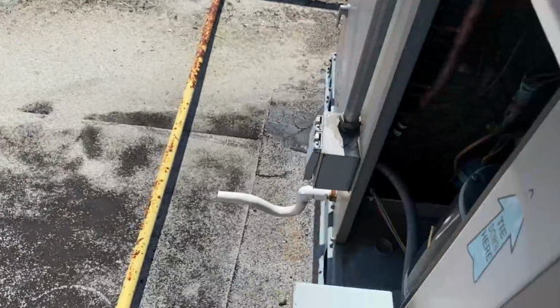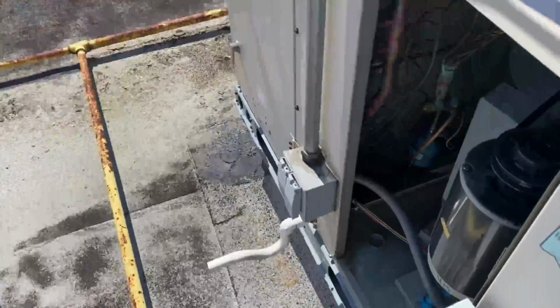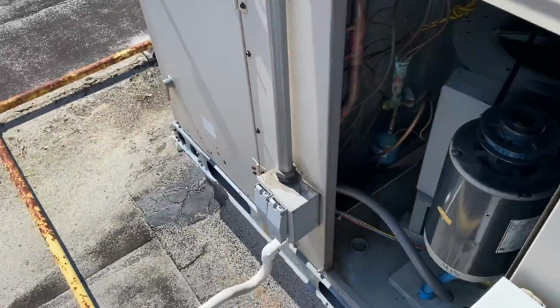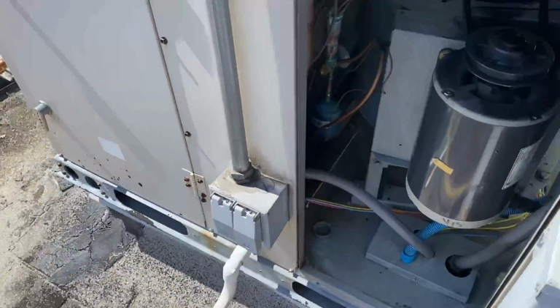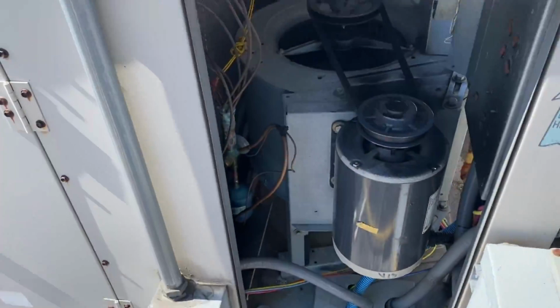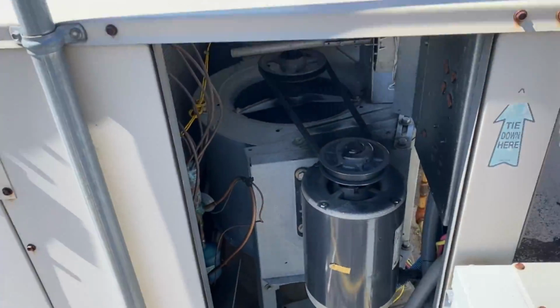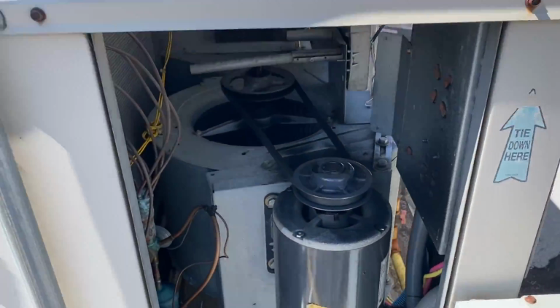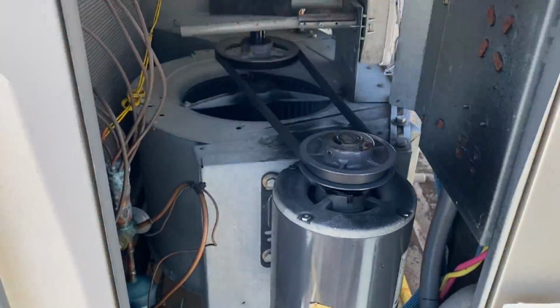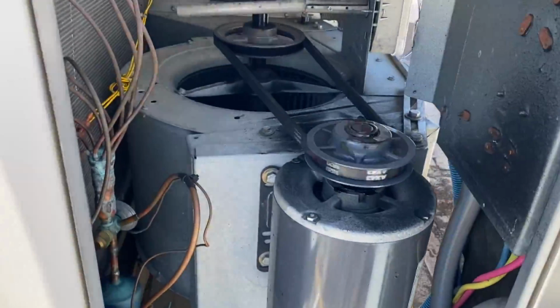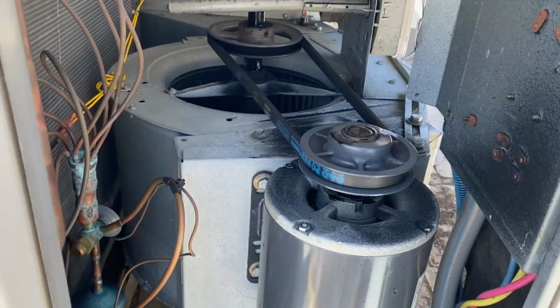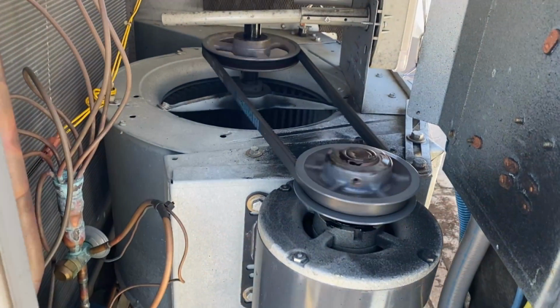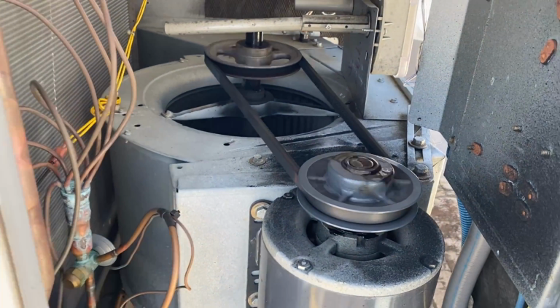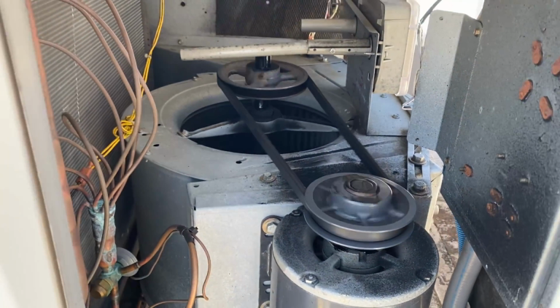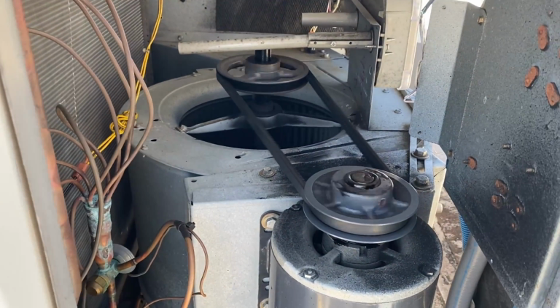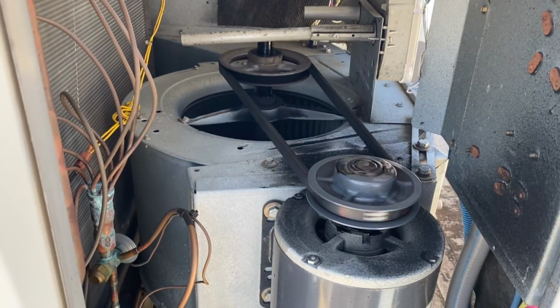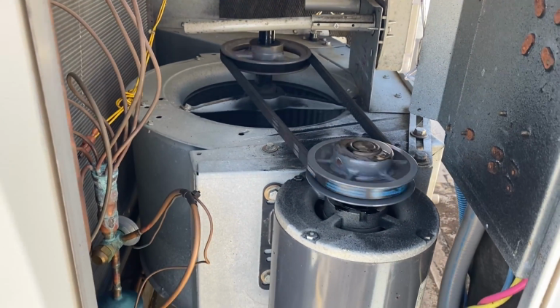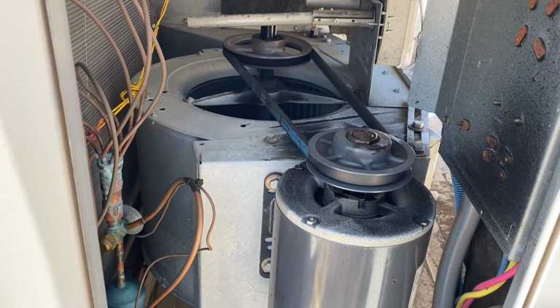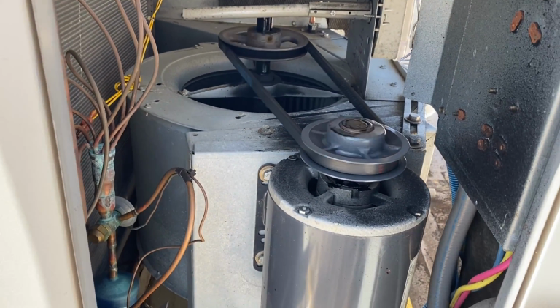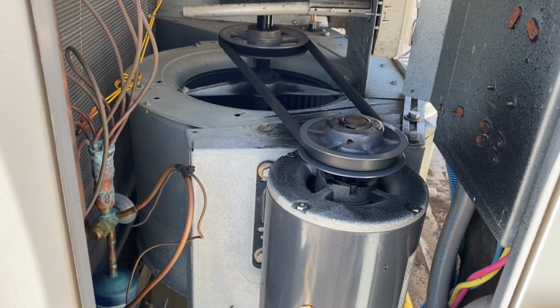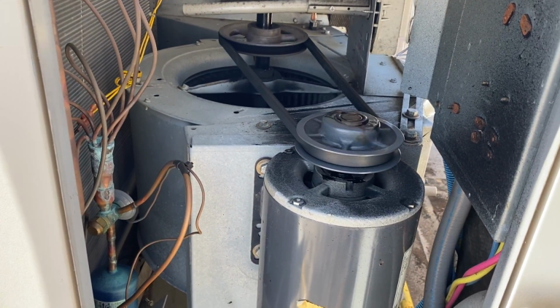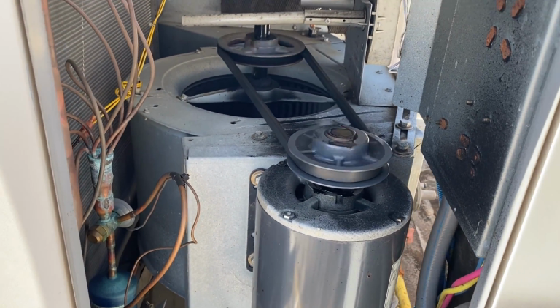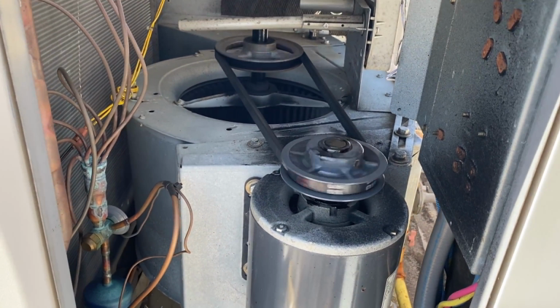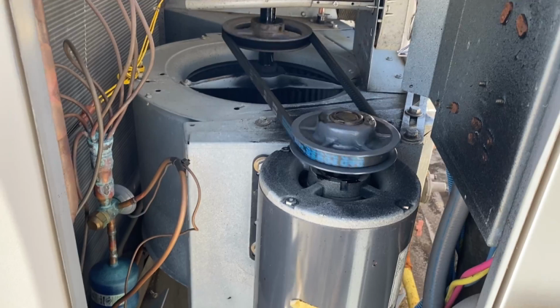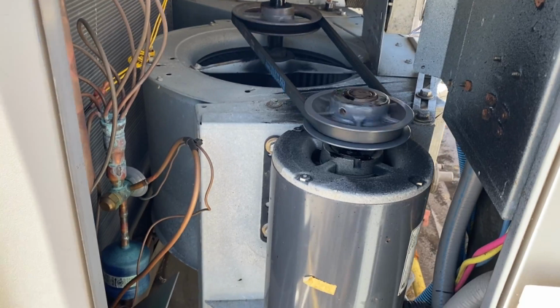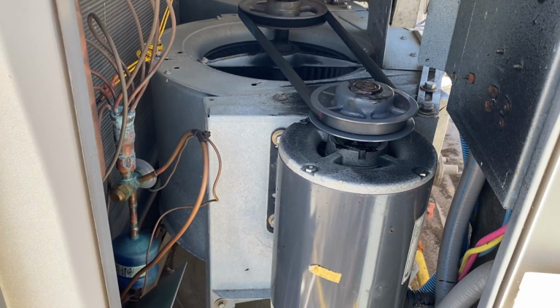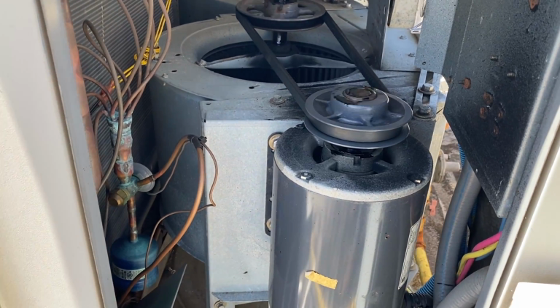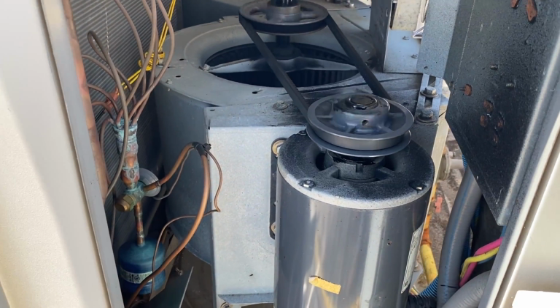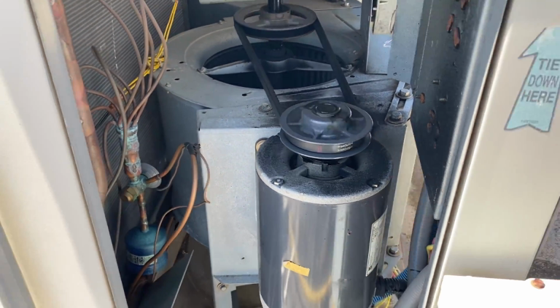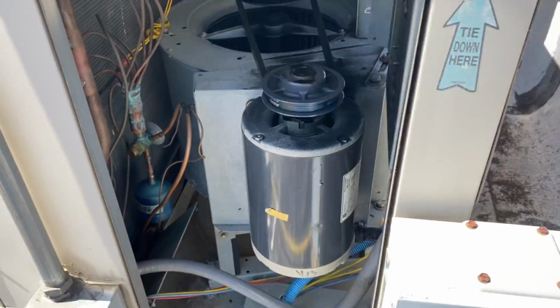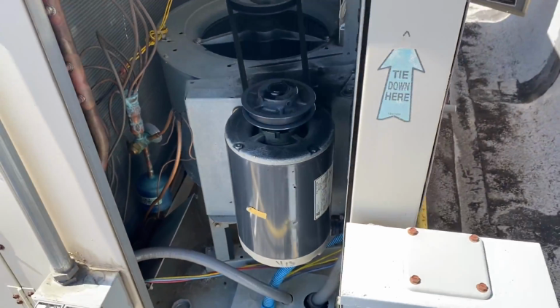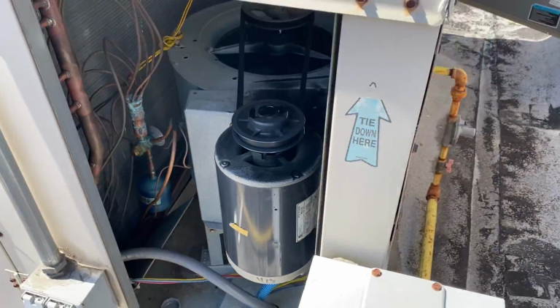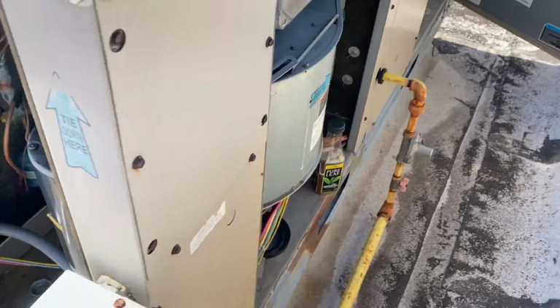I'm doing a maintenance and my motor is going really slow, so let's turn it off before I overheat.